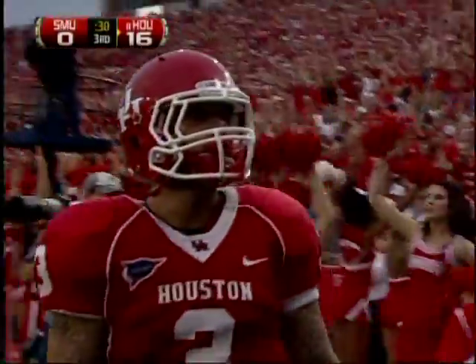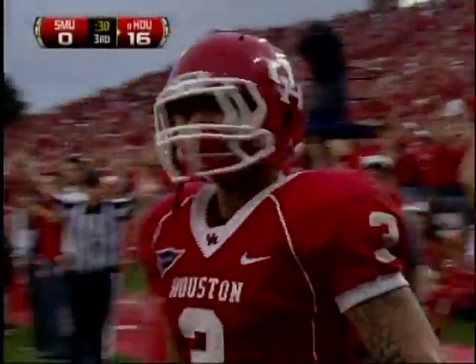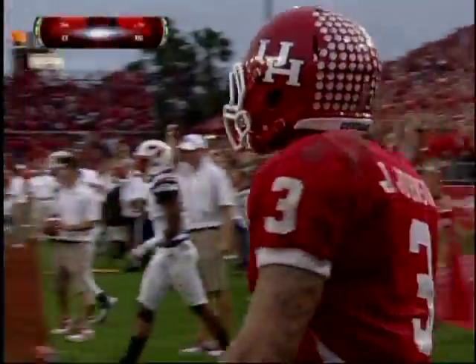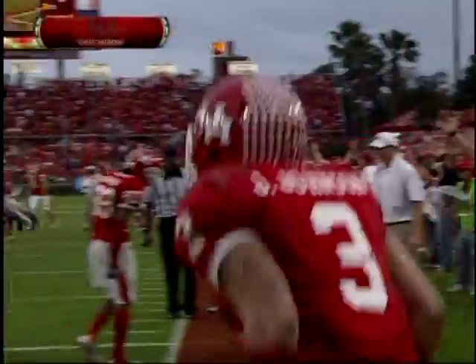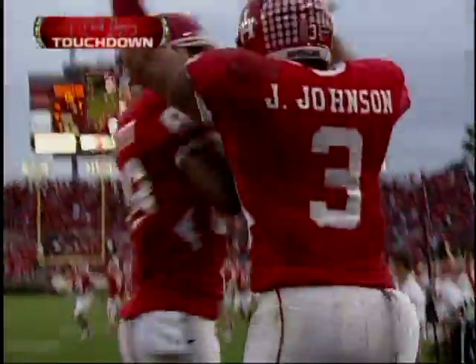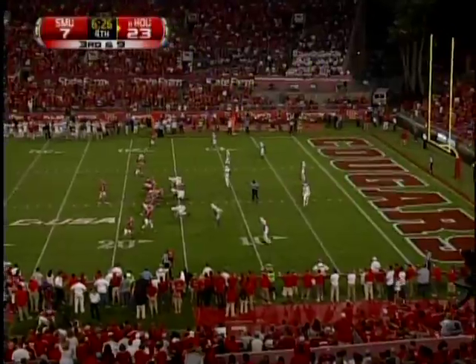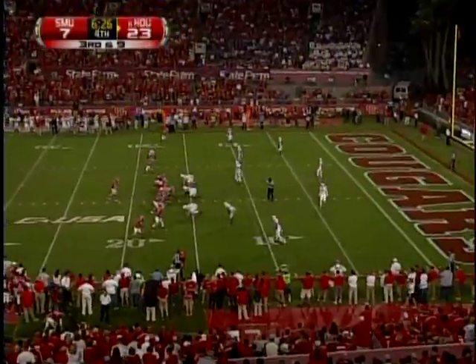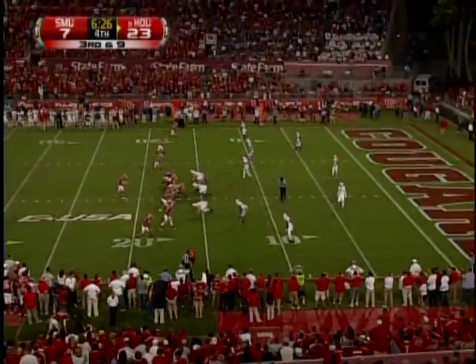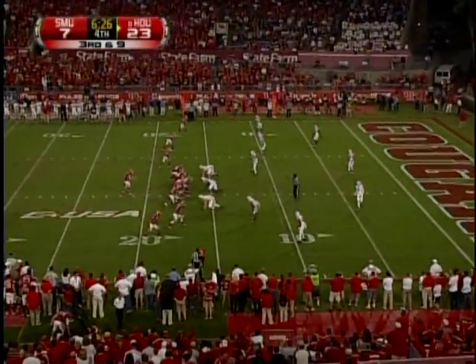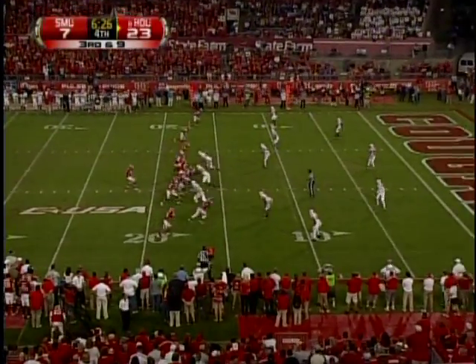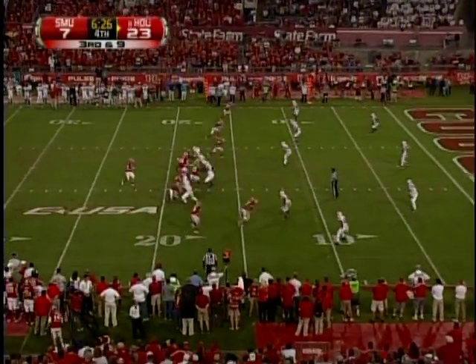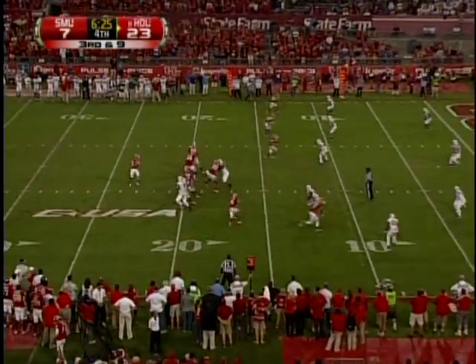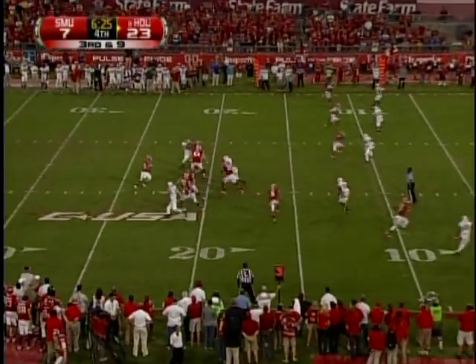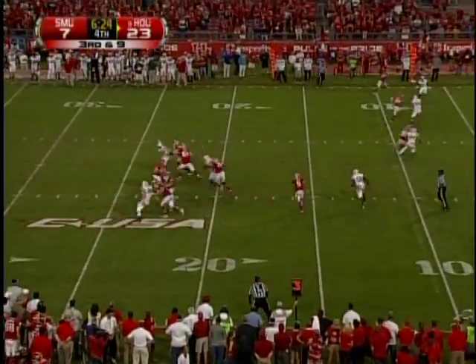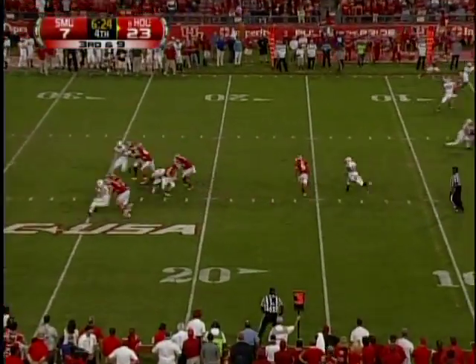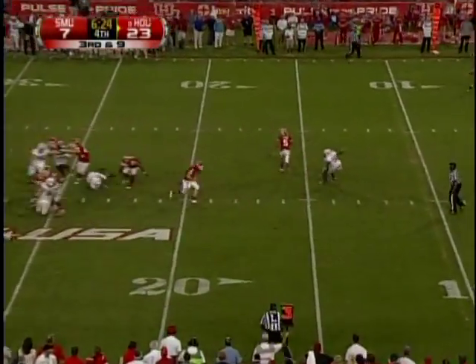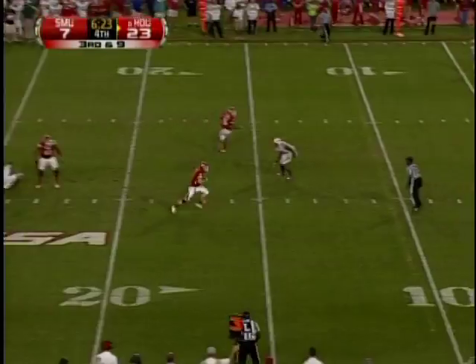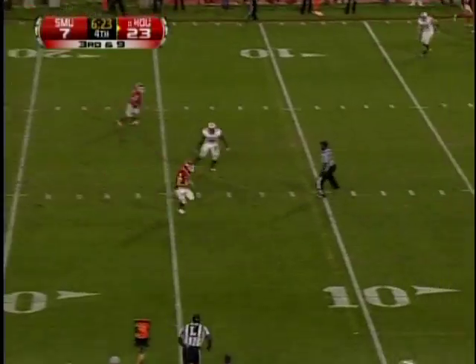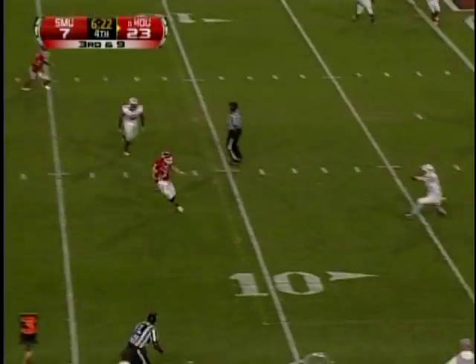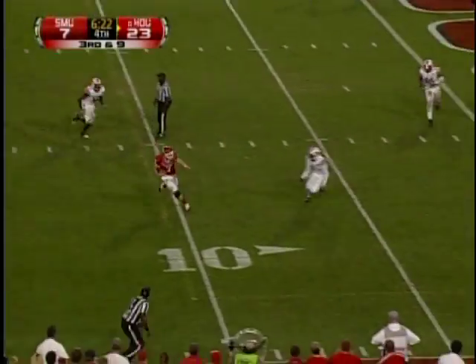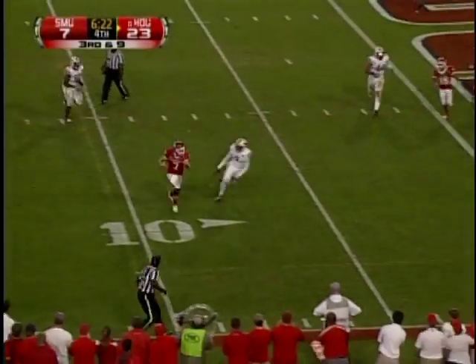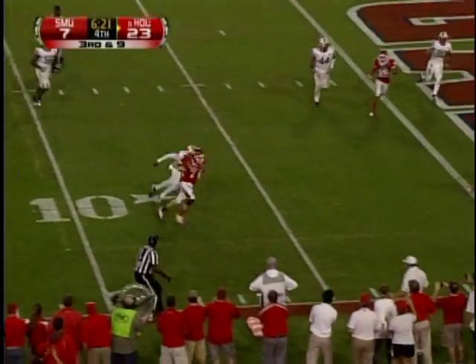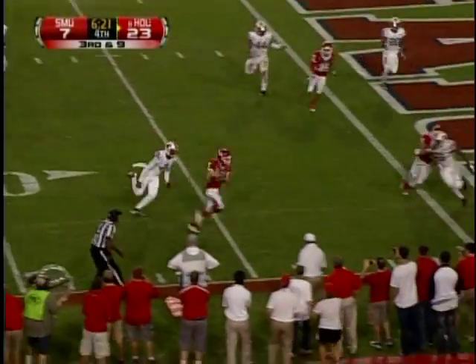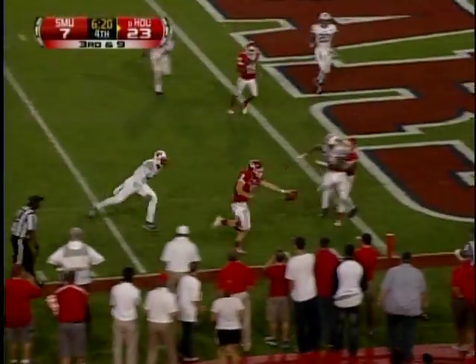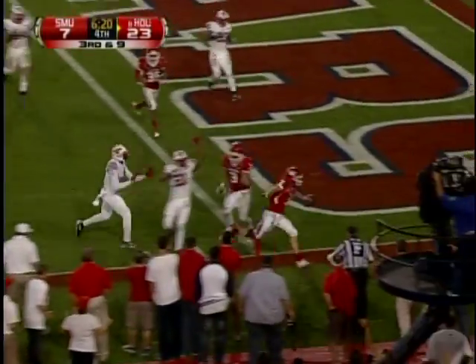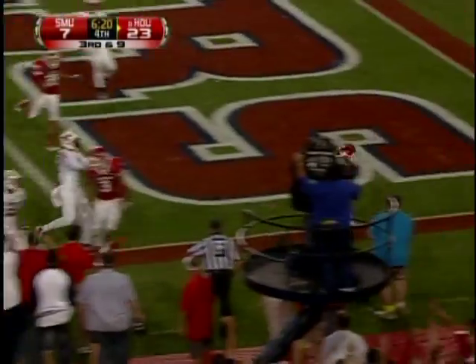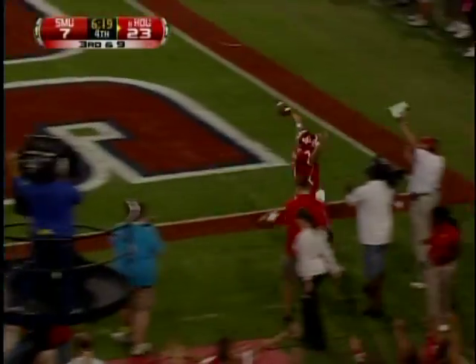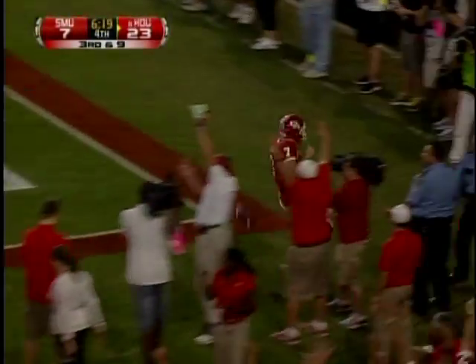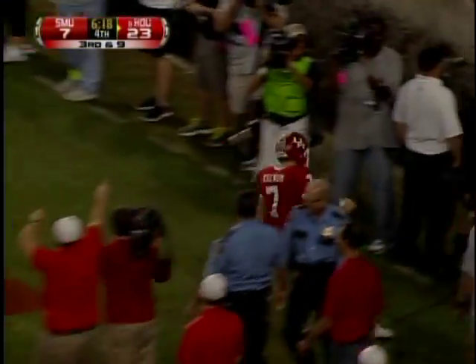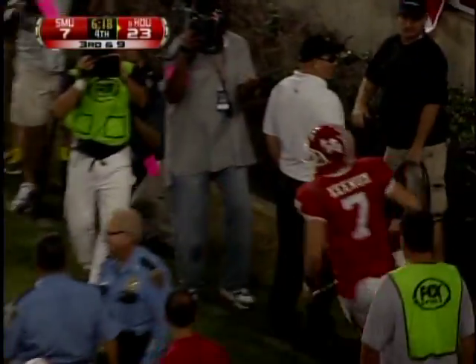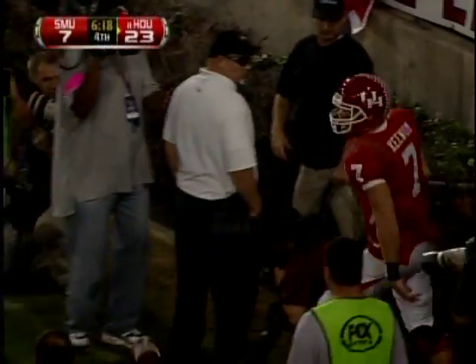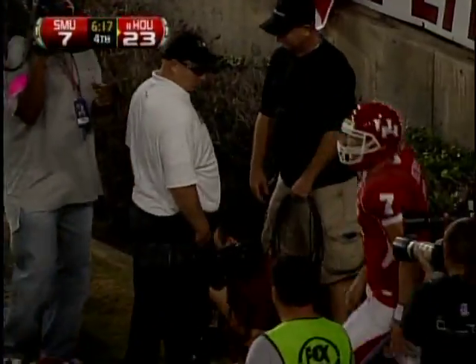Oh baby, what a play! Simpson's out on the near side with Johnson. Hayes has got the snap, stepping up, going to run! 15, 10 for the sideline, 5 for the goal line!